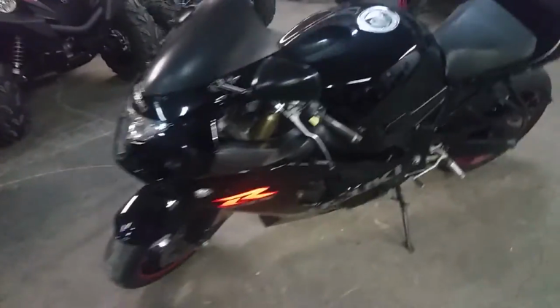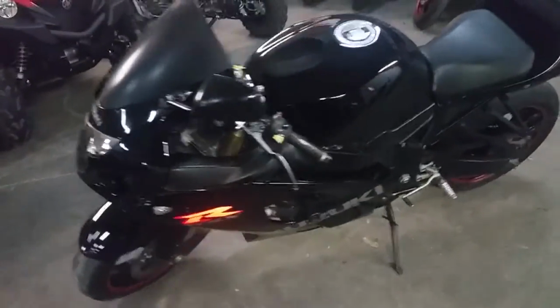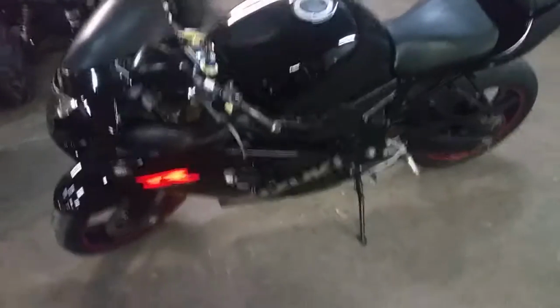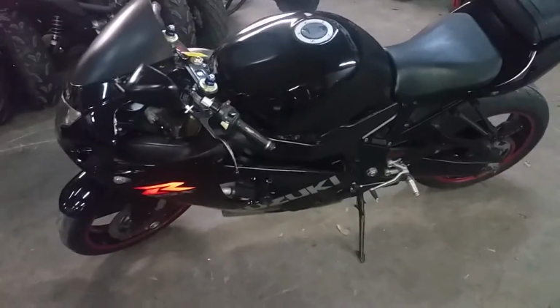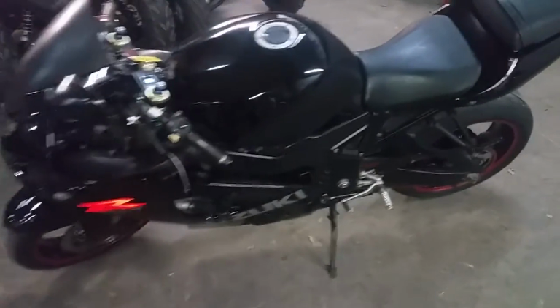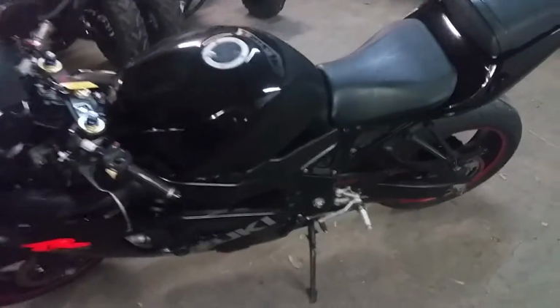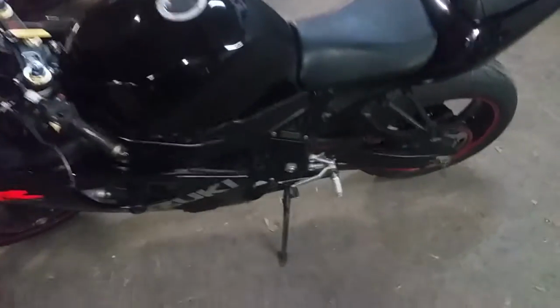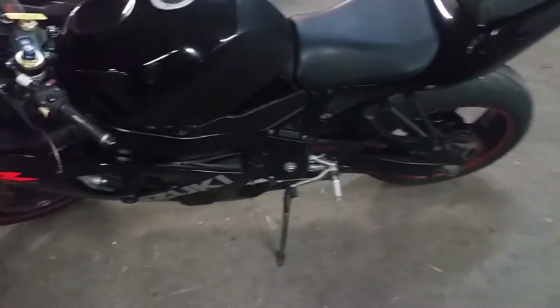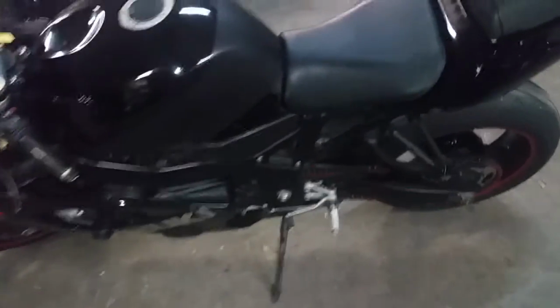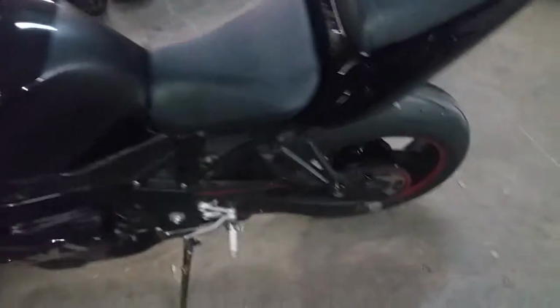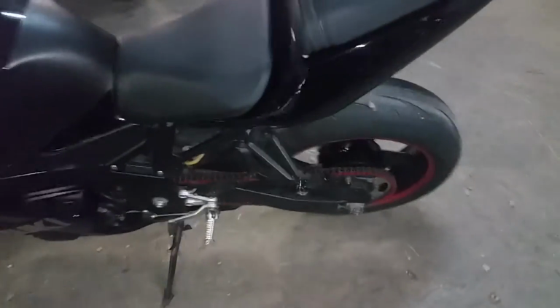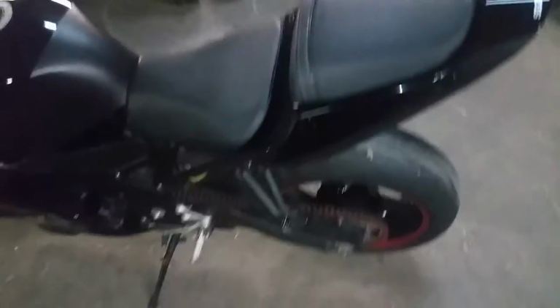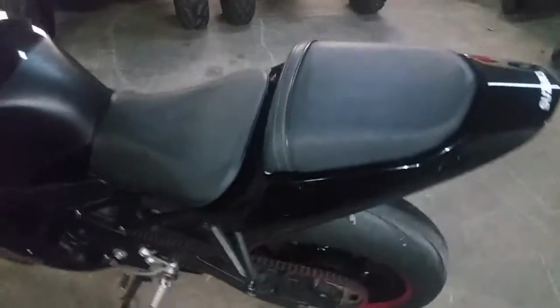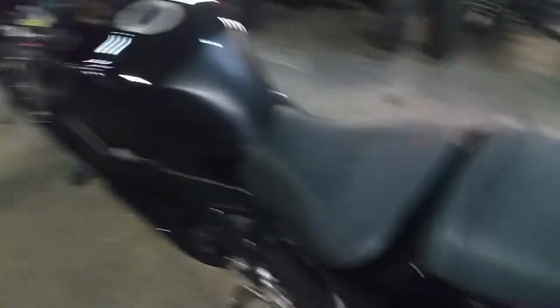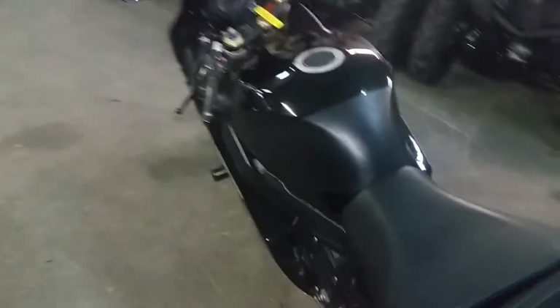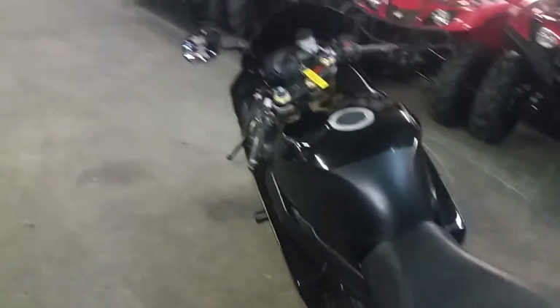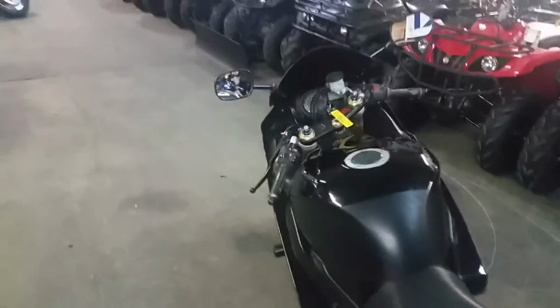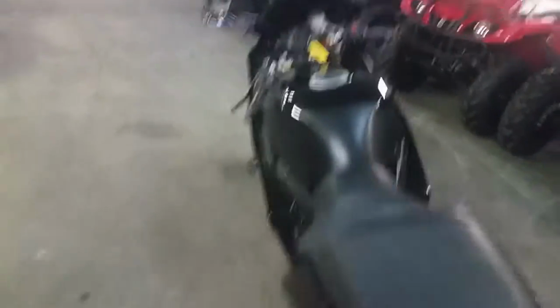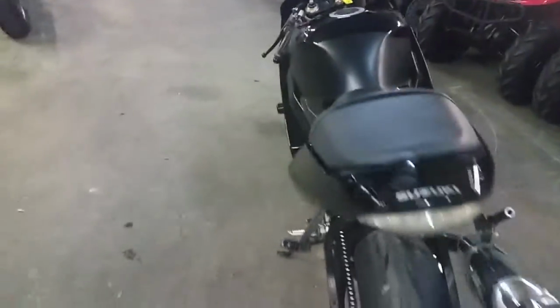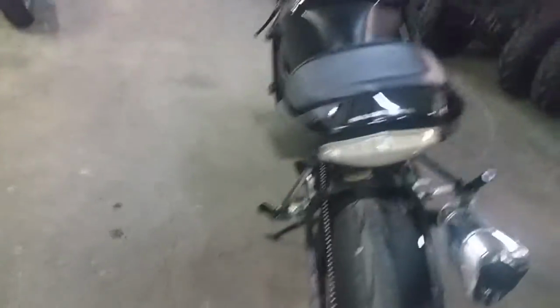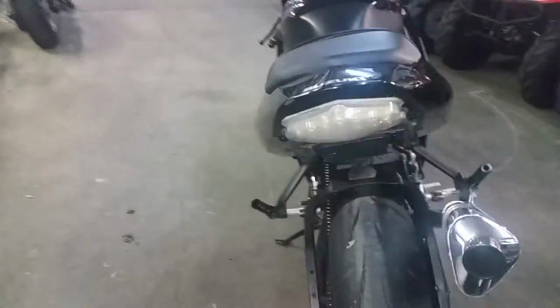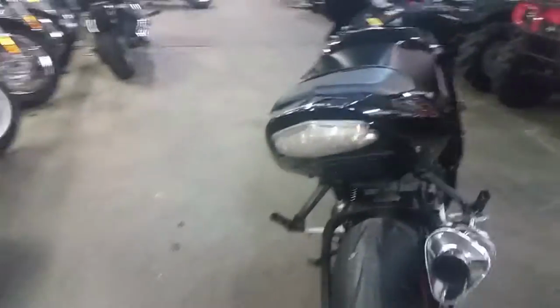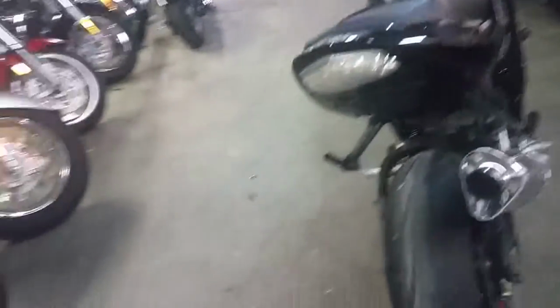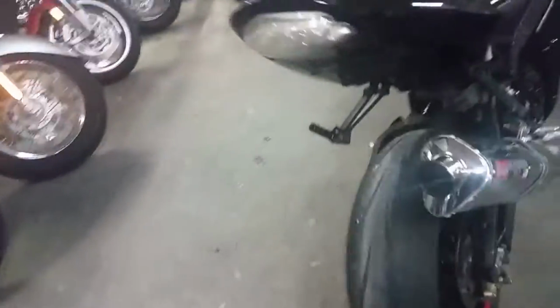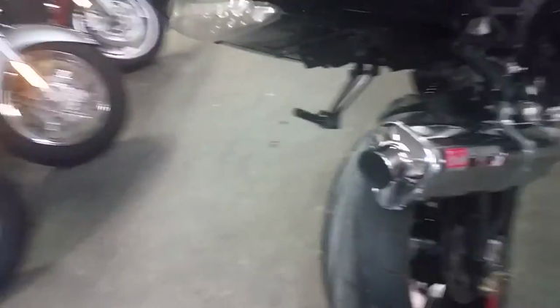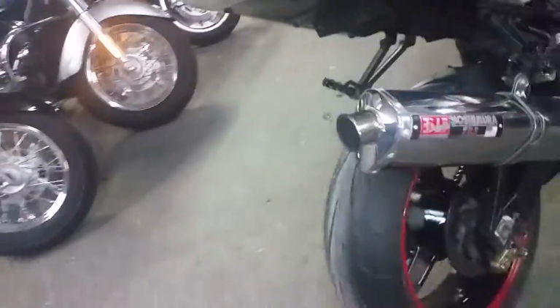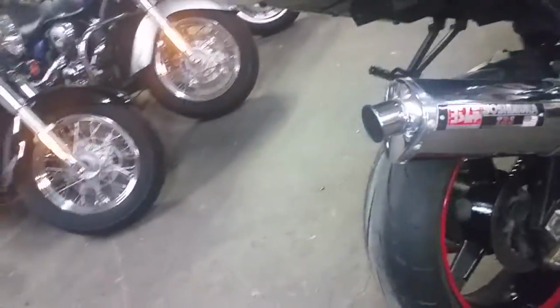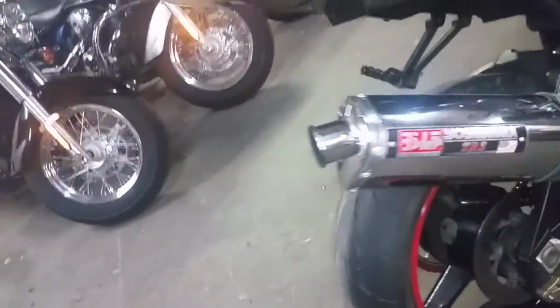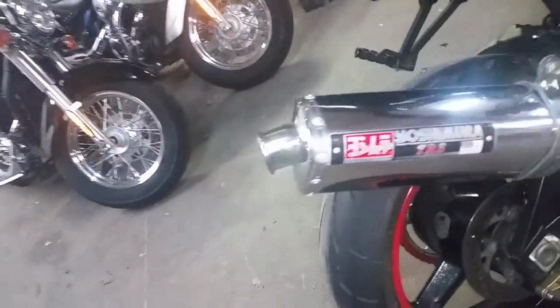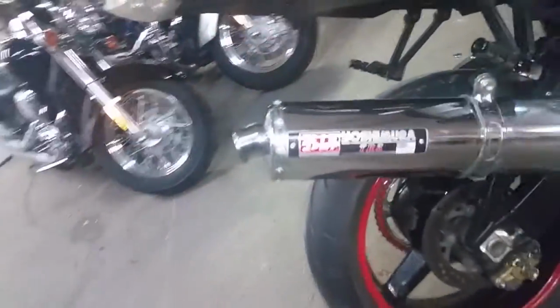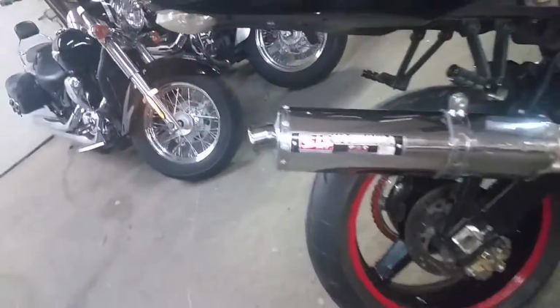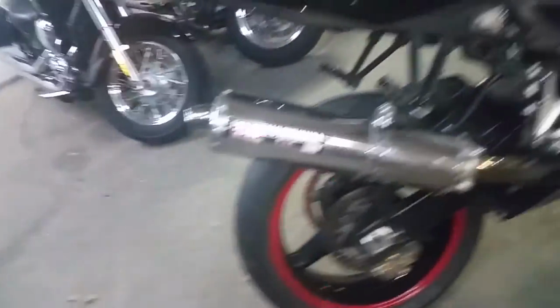It's a nice bike. It comes in gloss black paint, frame sliders, fender eliminator kit with integrated LED rear turn signals, flush mount front turn signals. It's got a smoked windscreen, and the Yoshimura tri-oval exhaust makes this Gixxer sound sweet.